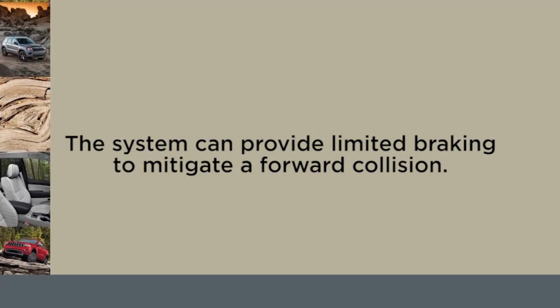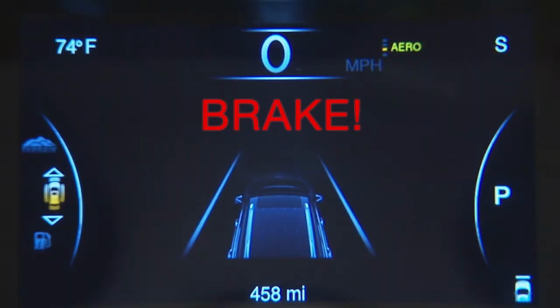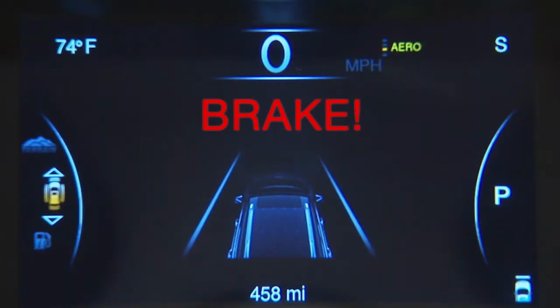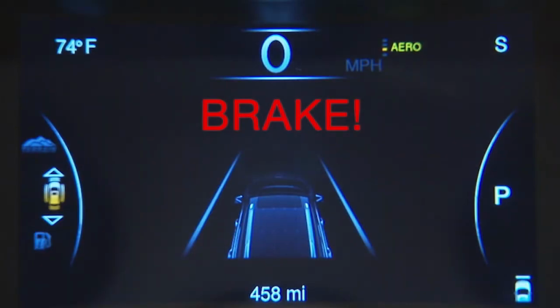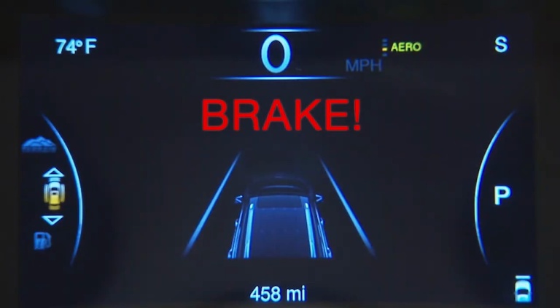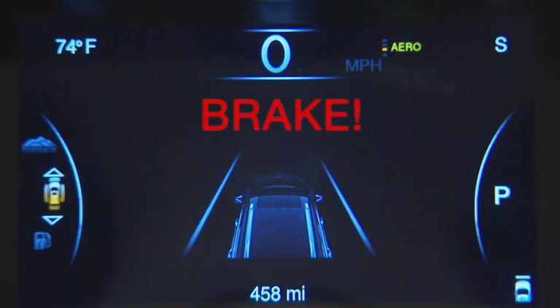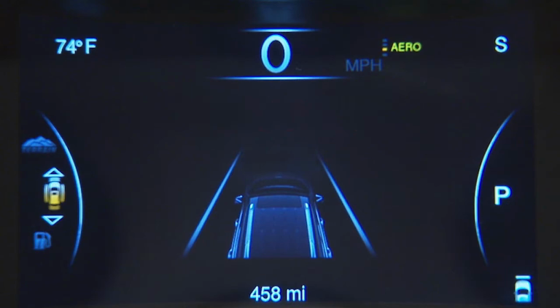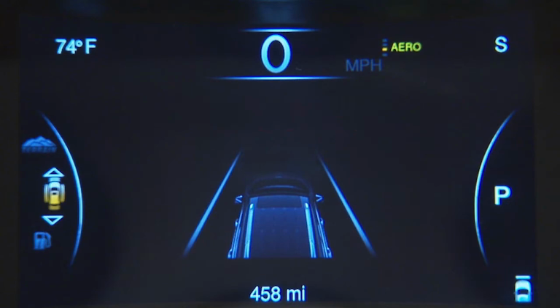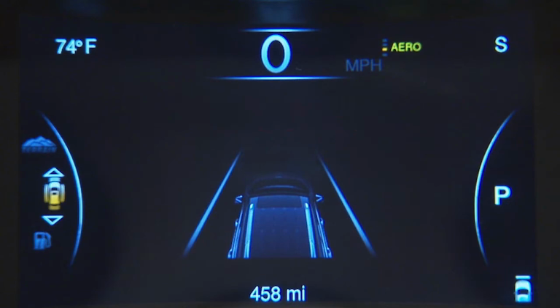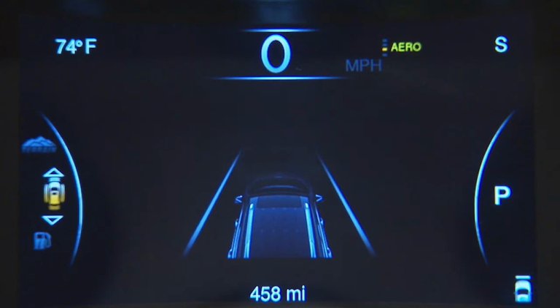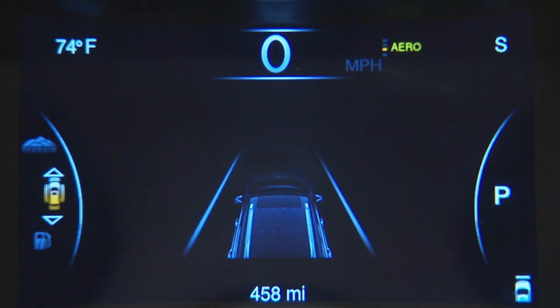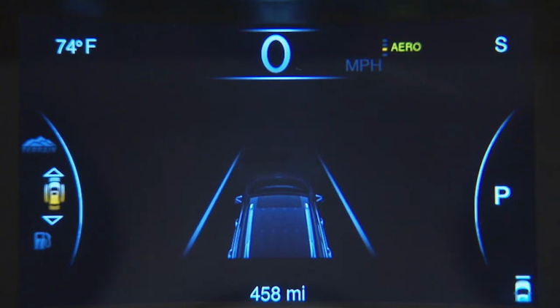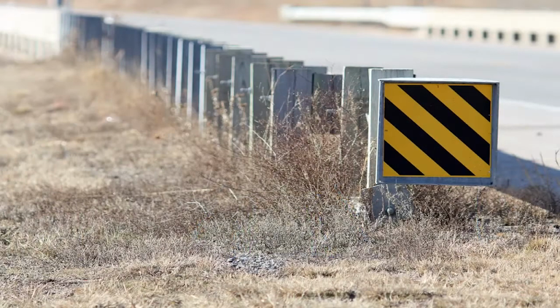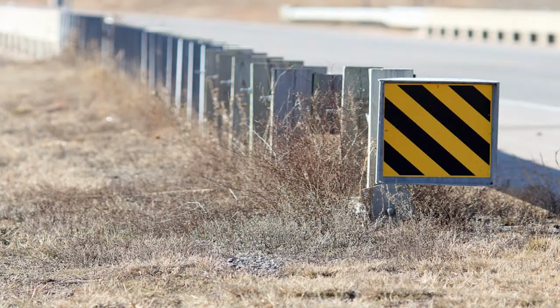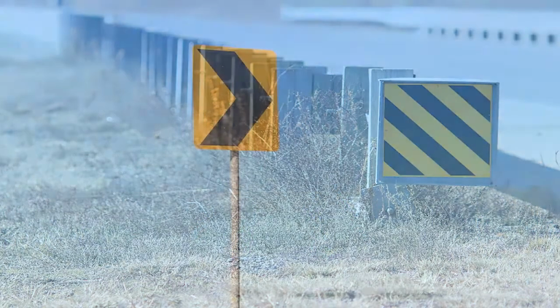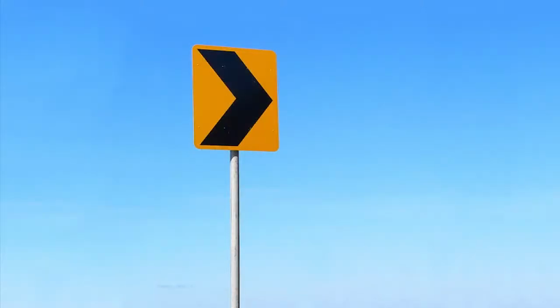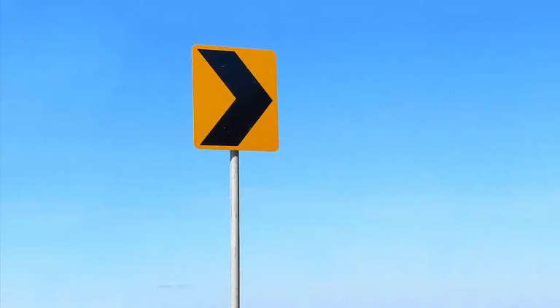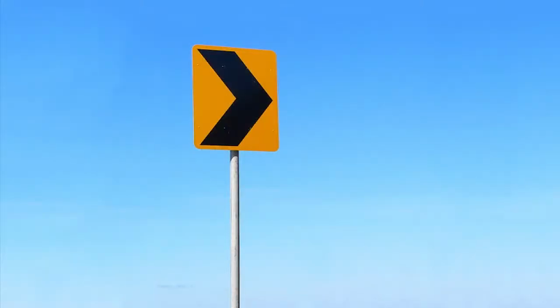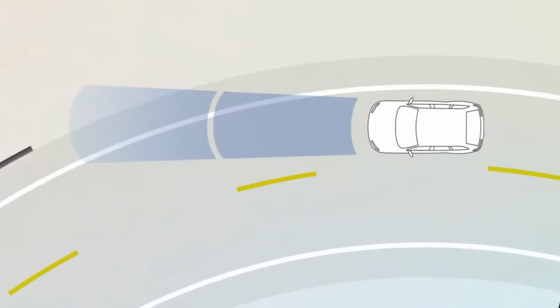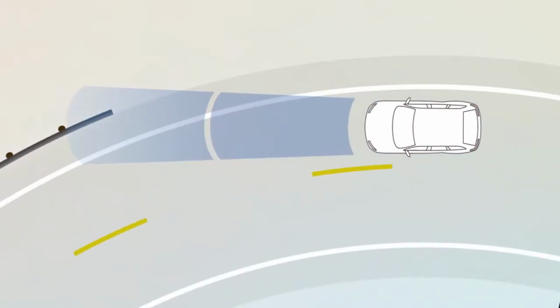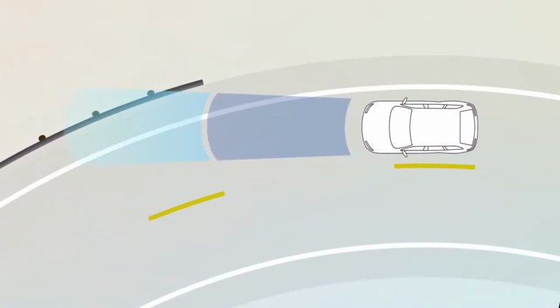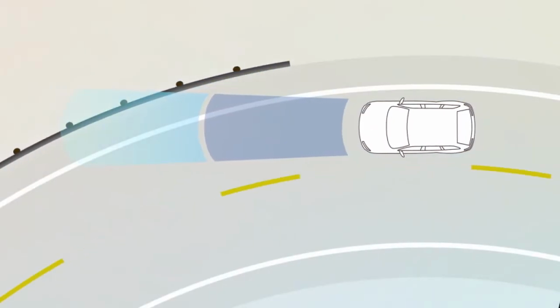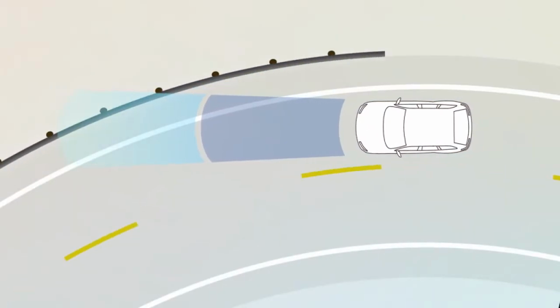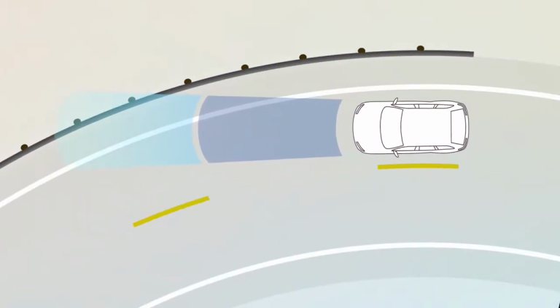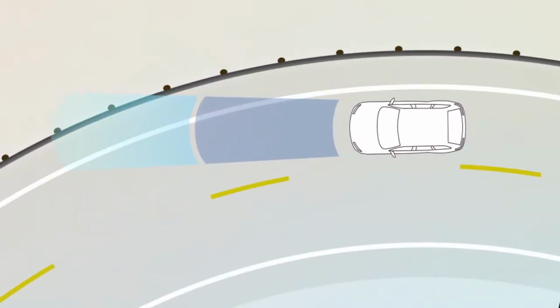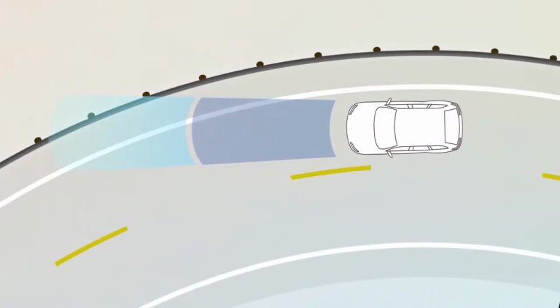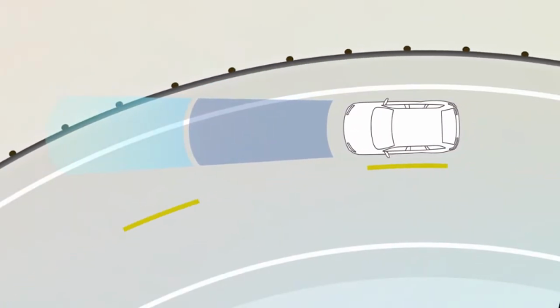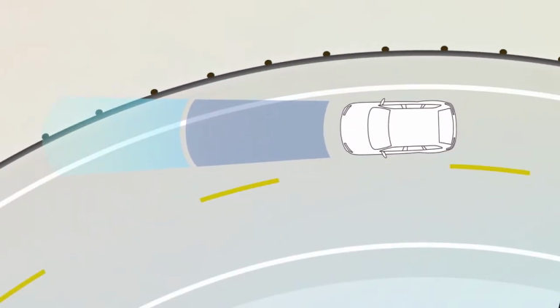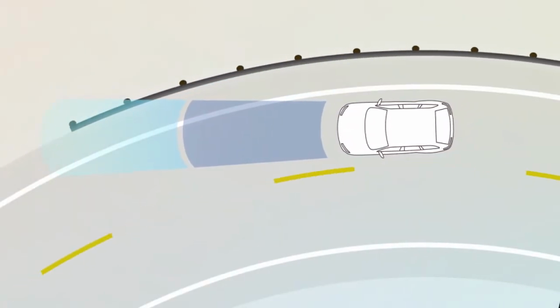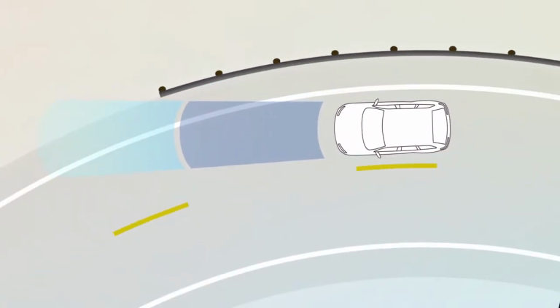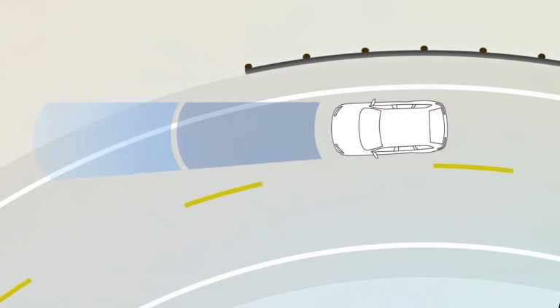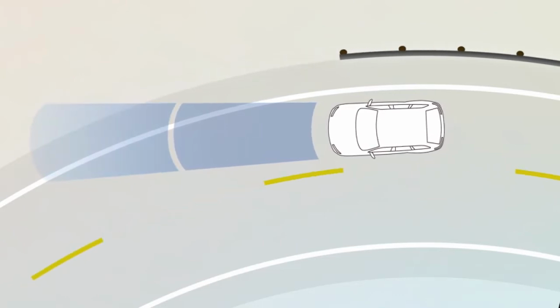If a forward collision is no longer probable, the warning deactivates. Other objects, like guardrails or signposts, can trigger these warnings too, especially when driving on a curve. This is normal FCW function.